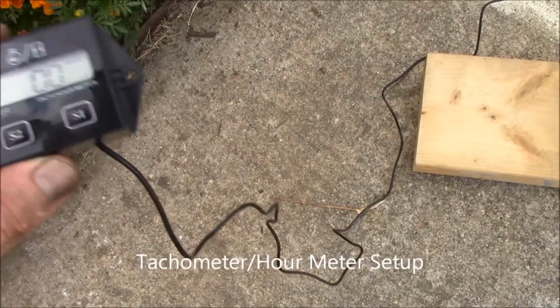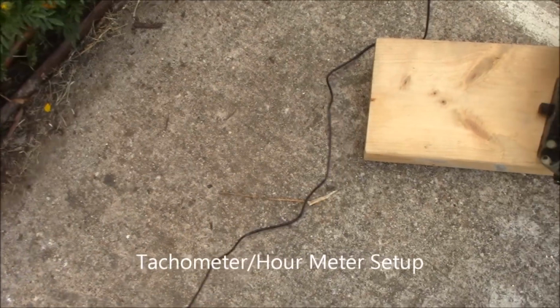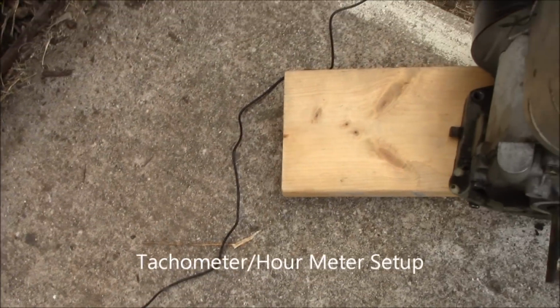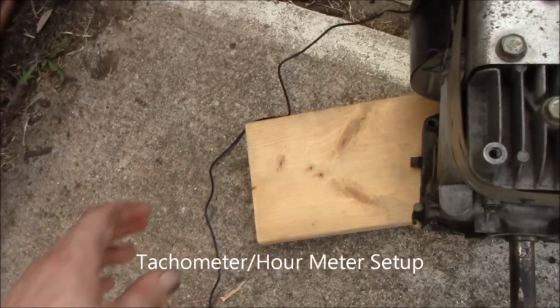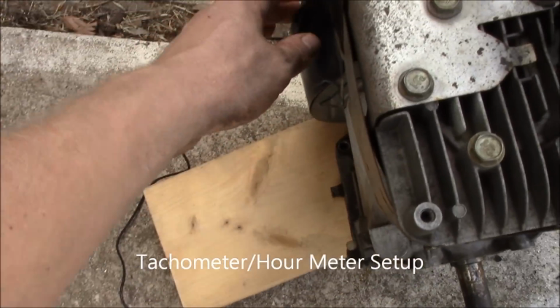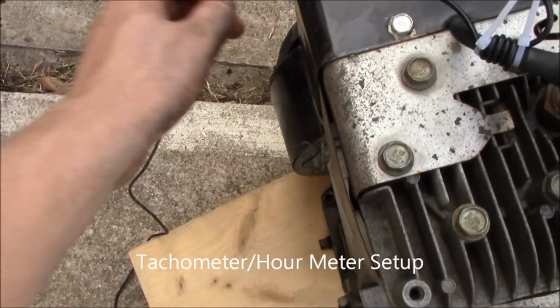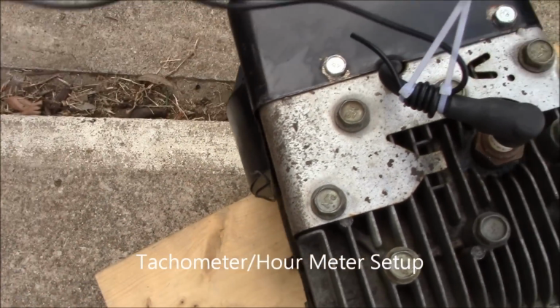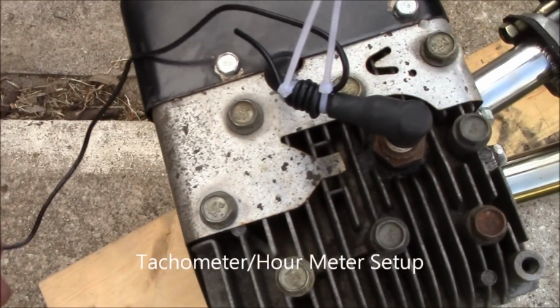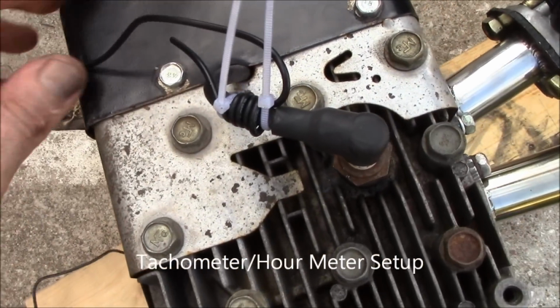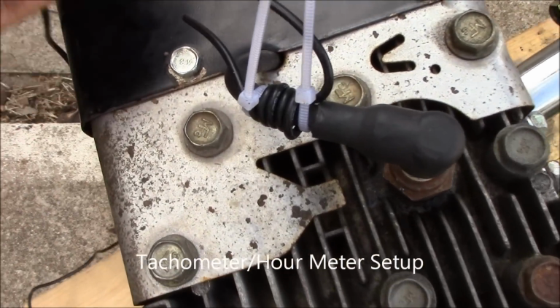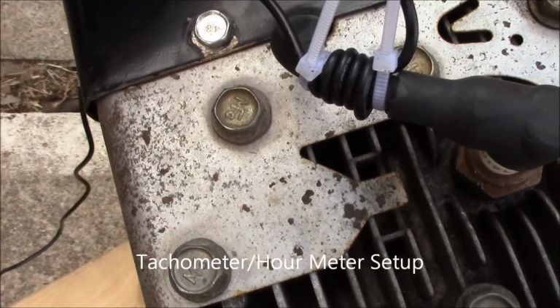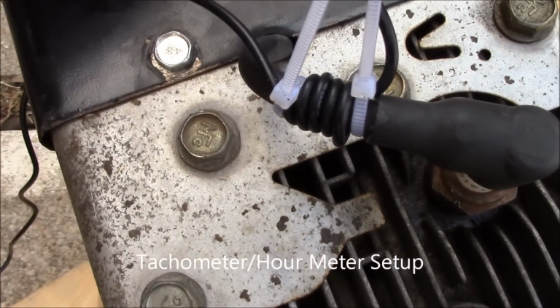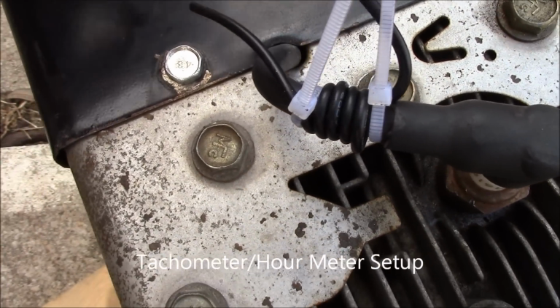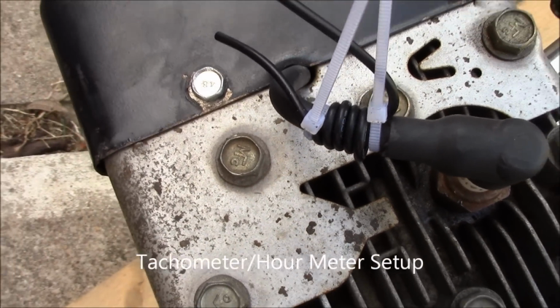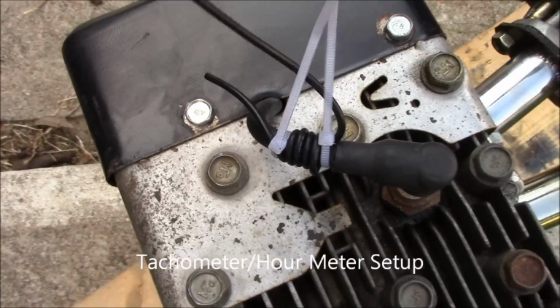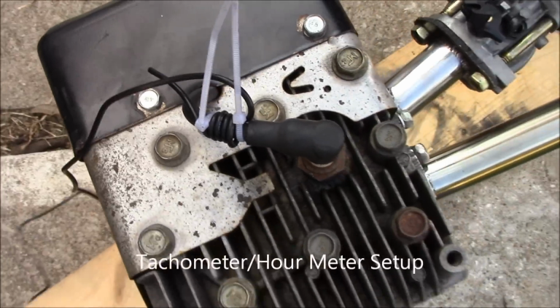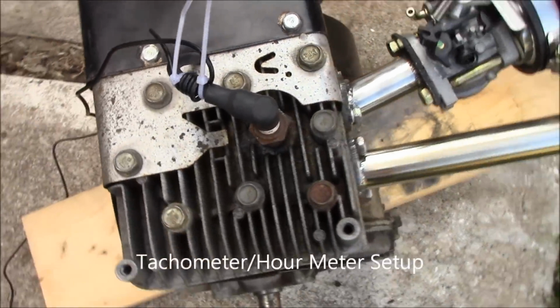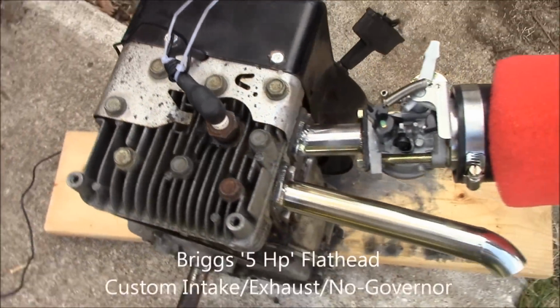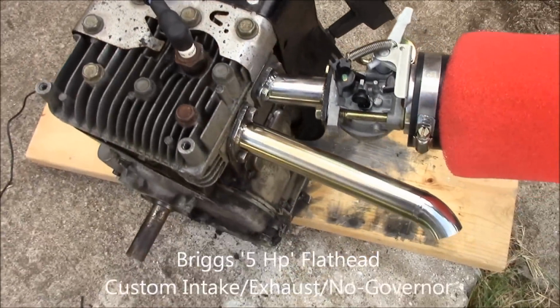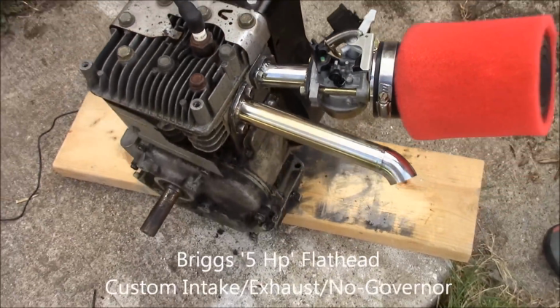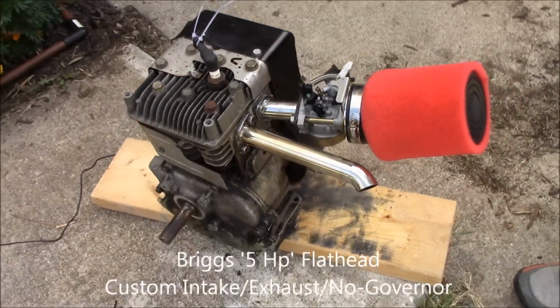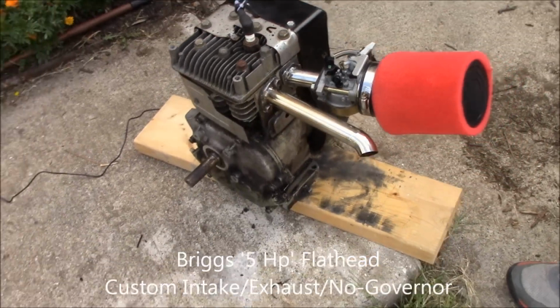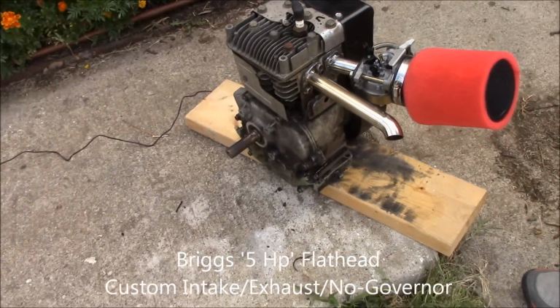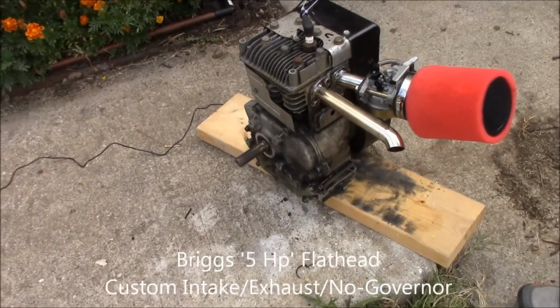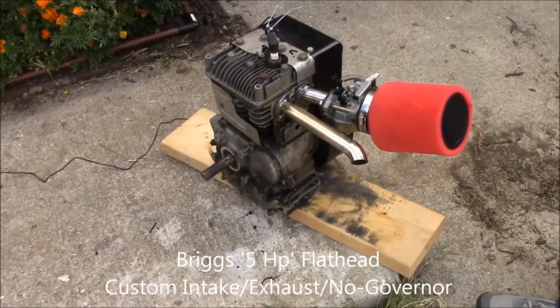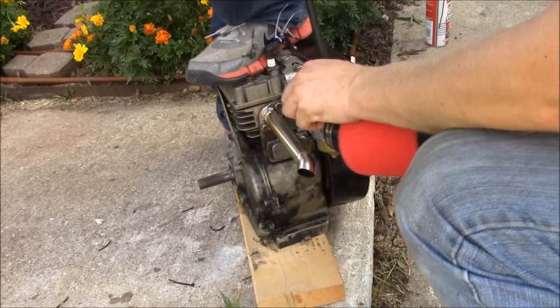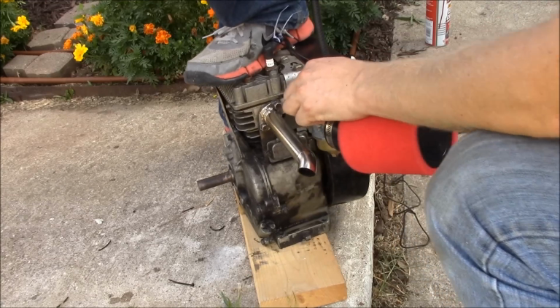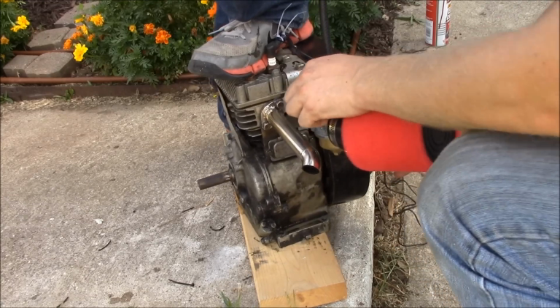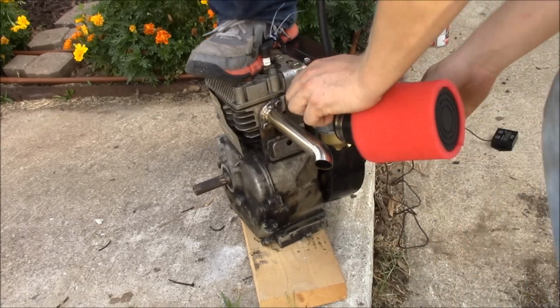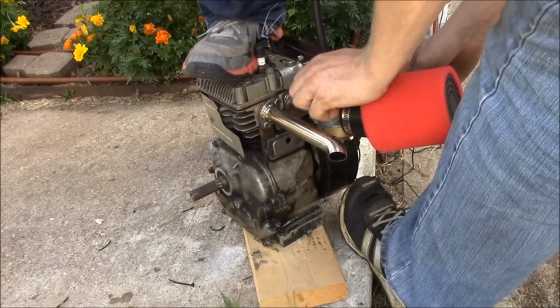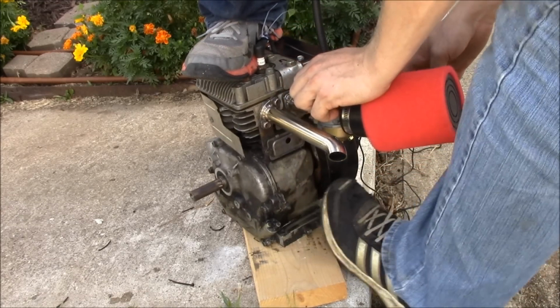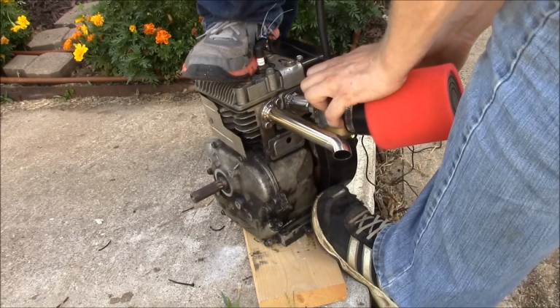Alright, this video is going to show you how to set up a tachometer. It's super simple. It has one wire coming out of it. You wrap it around your spark plug cord three or four times and you can count via your tachometer the revolutions per minute of your engine.